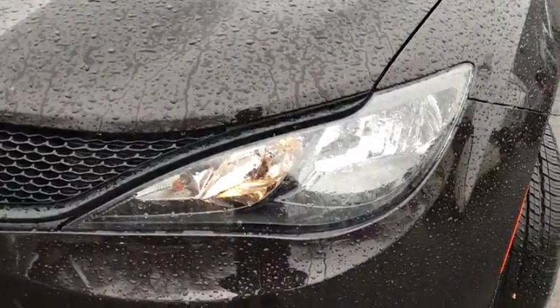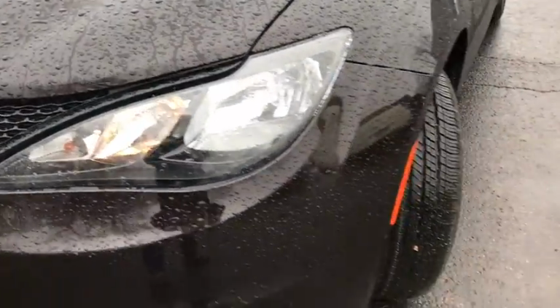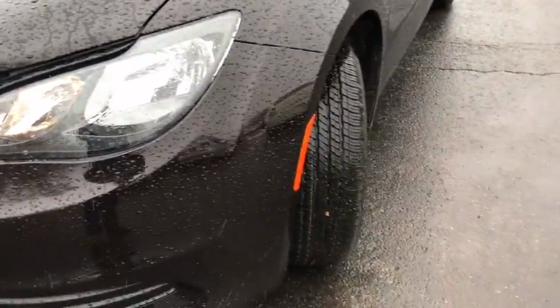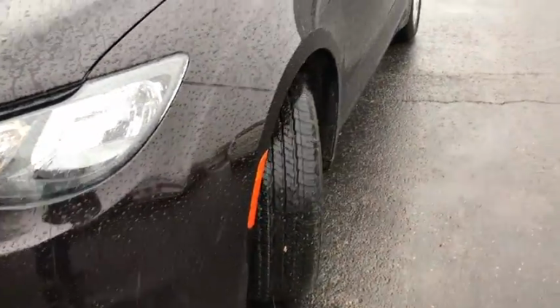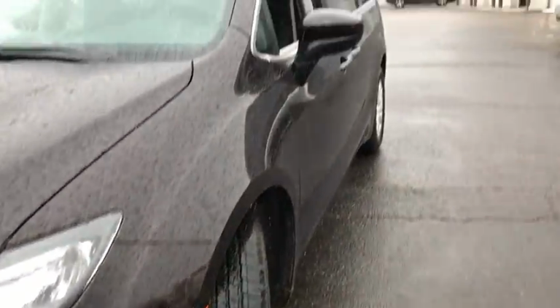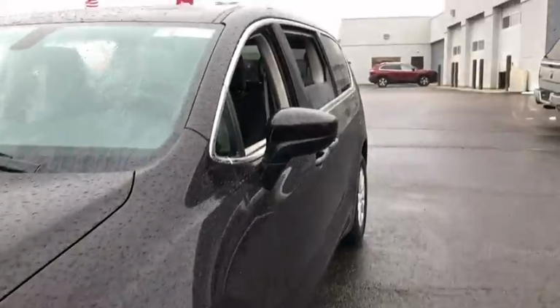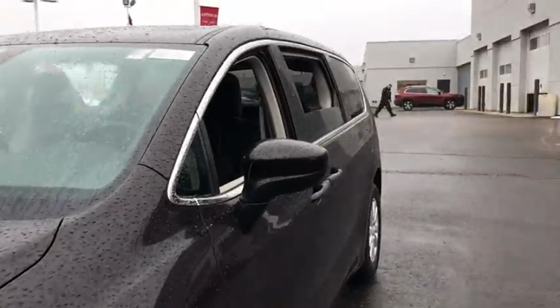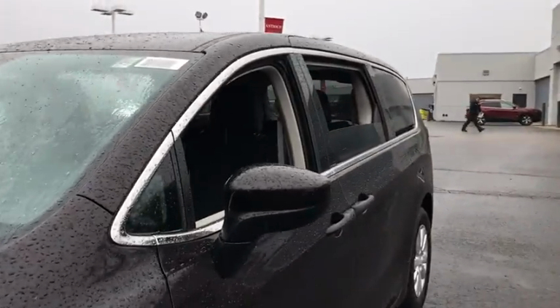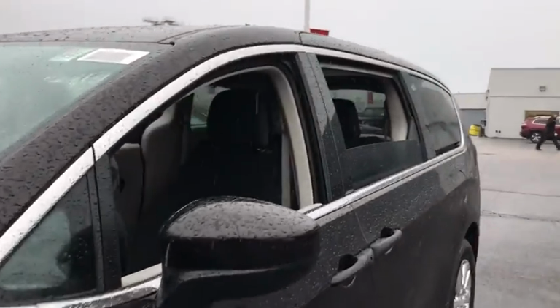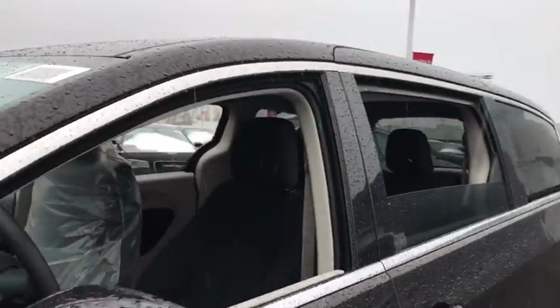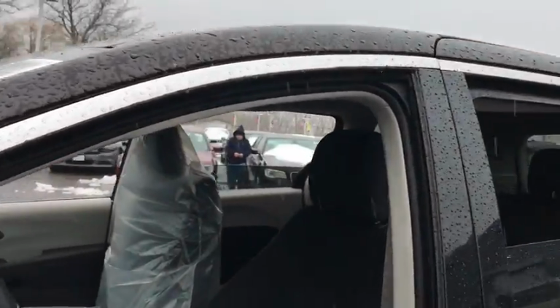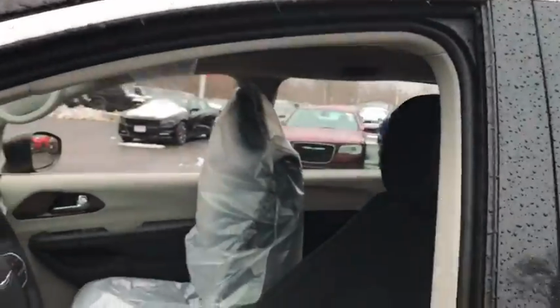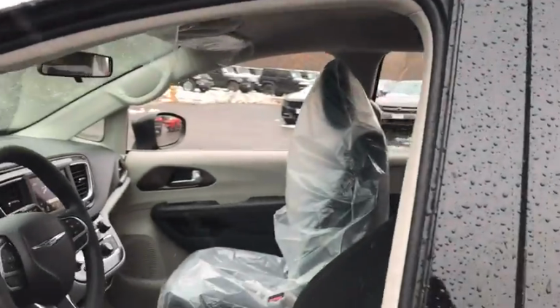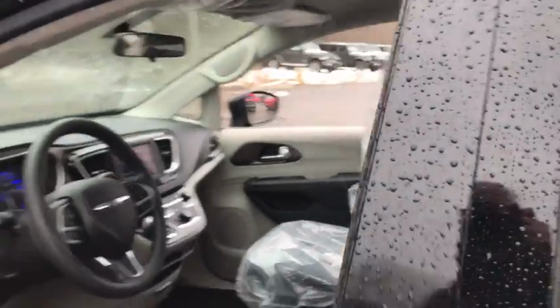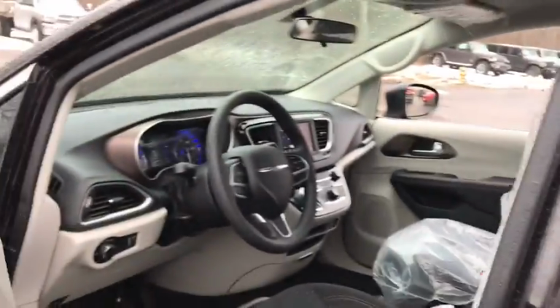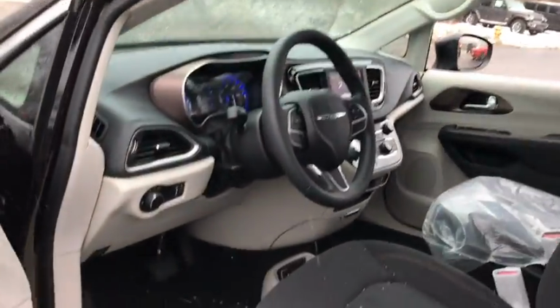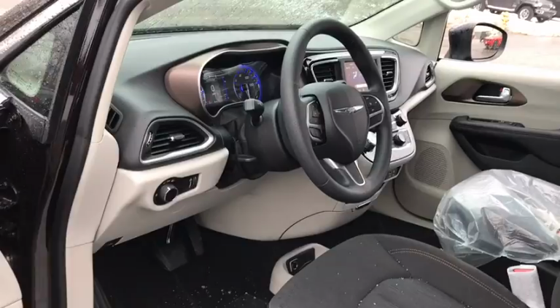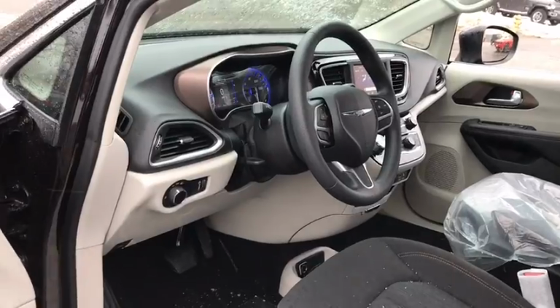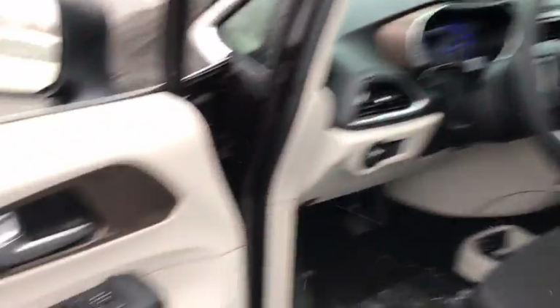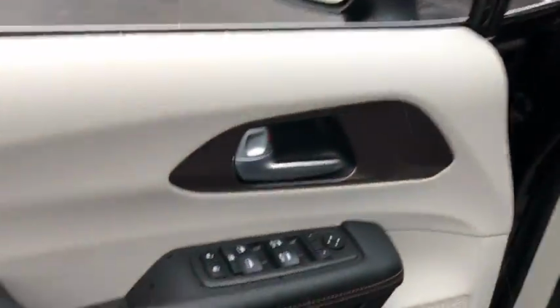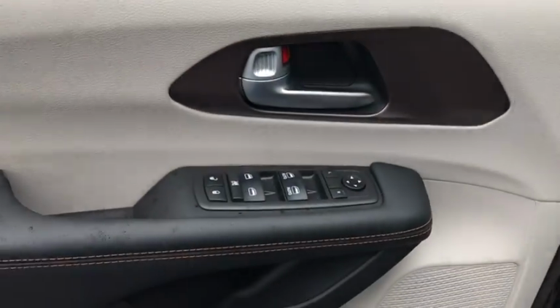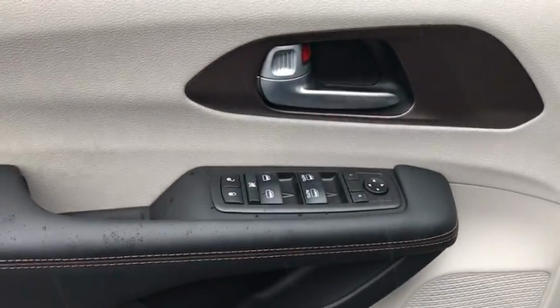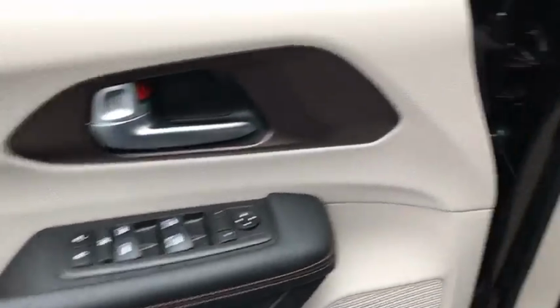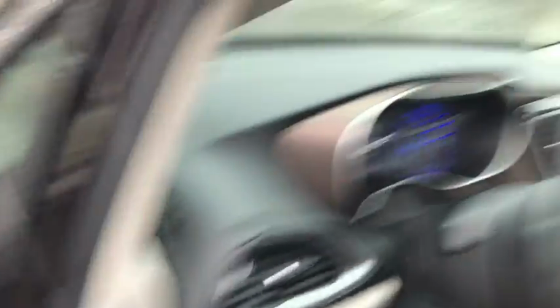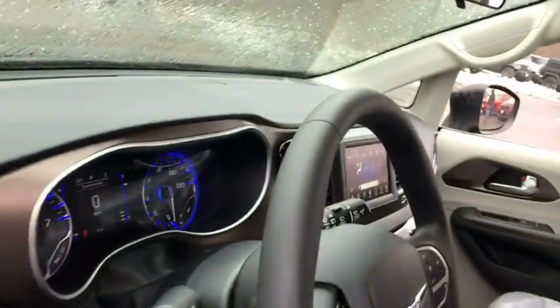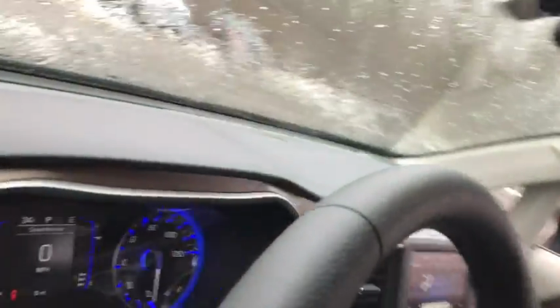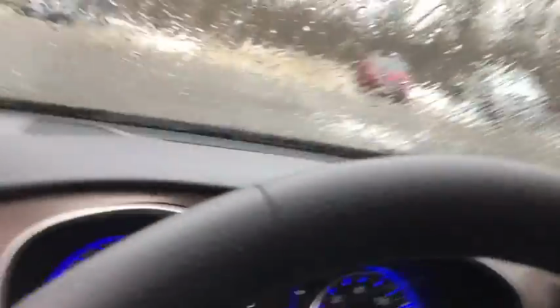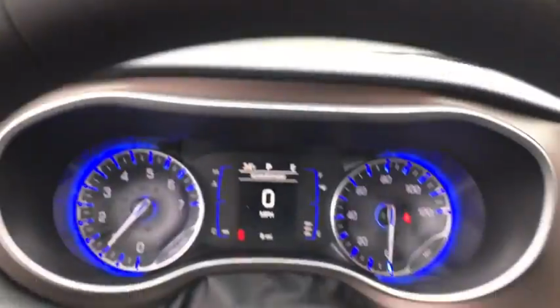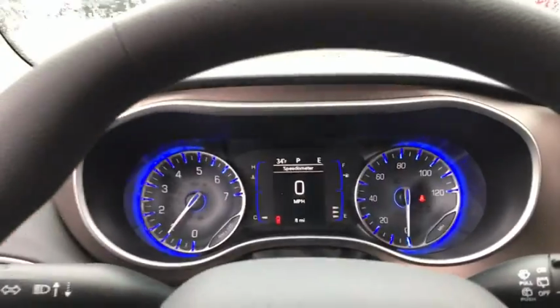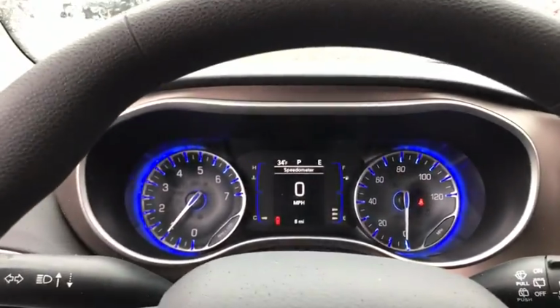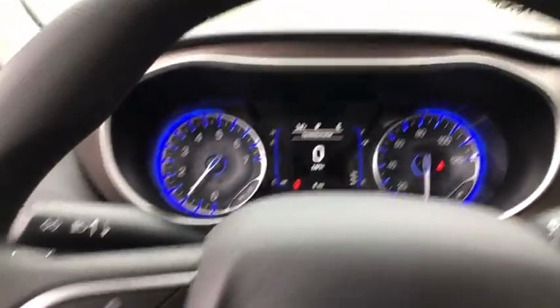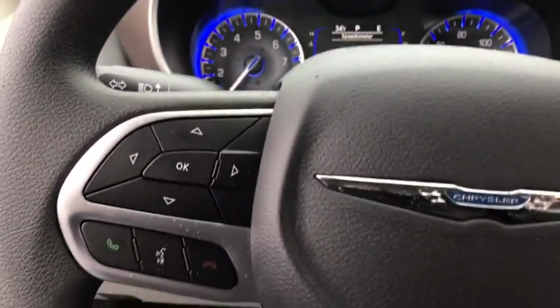Here are some of this vehicle's great options: keyless entry, stability control, traction control, anti-lock braking system, backup camera, Bluetooth, adjustable steering wheel, power steering, cruise control, four-wheel disc brakes, keyless start.